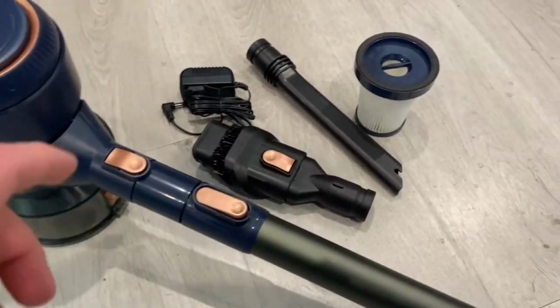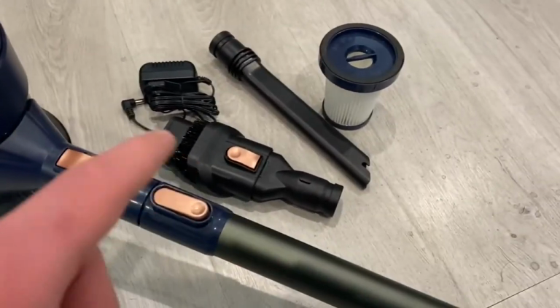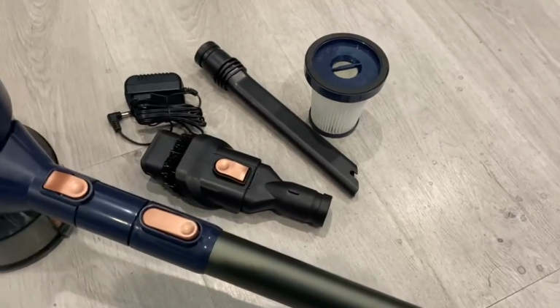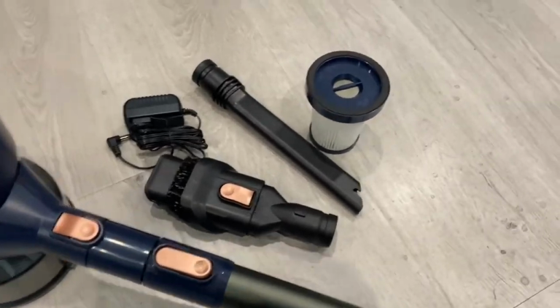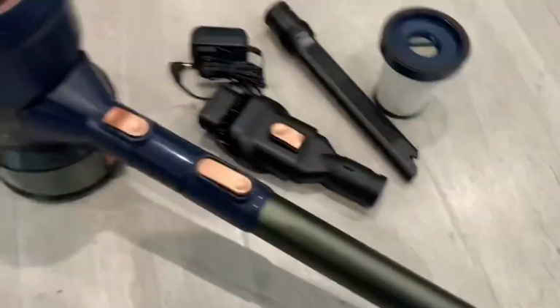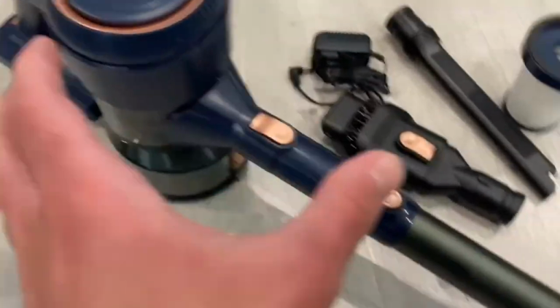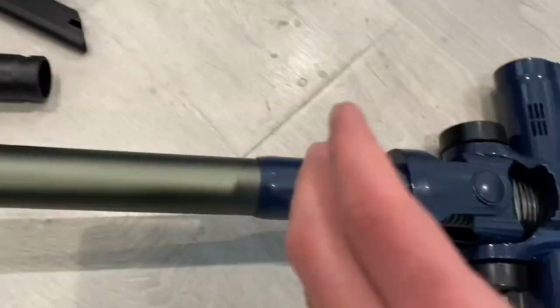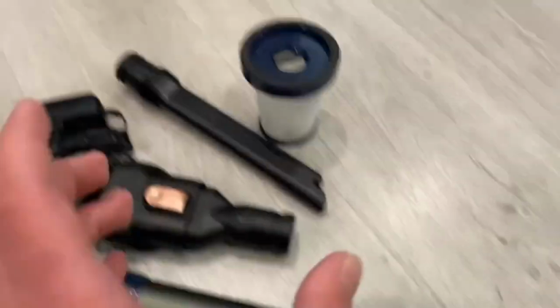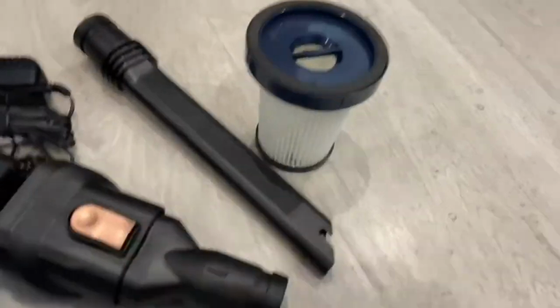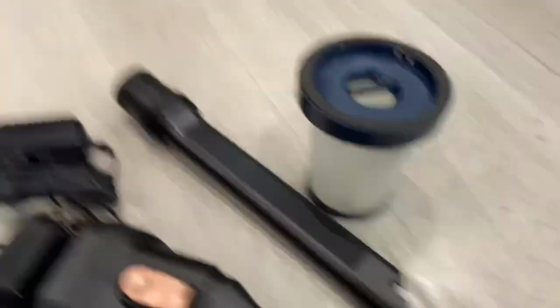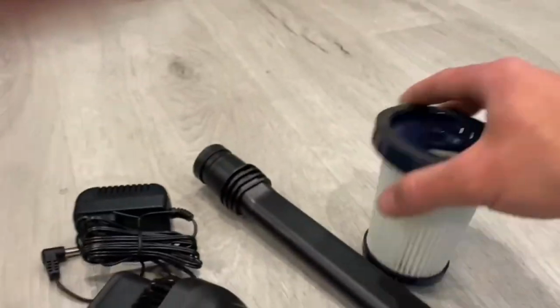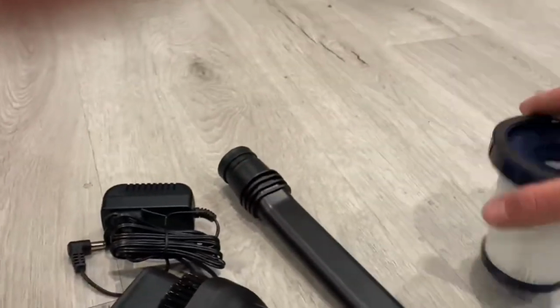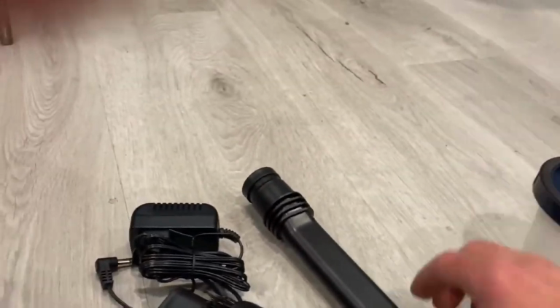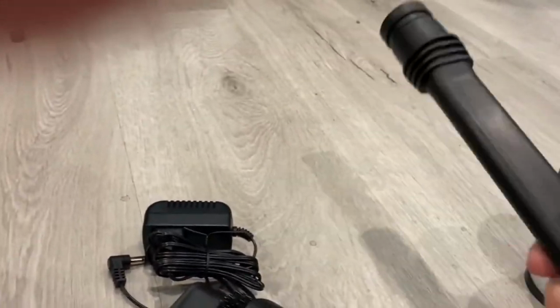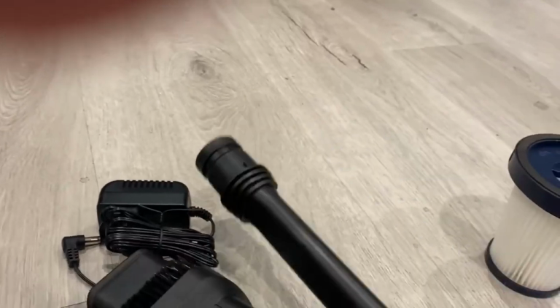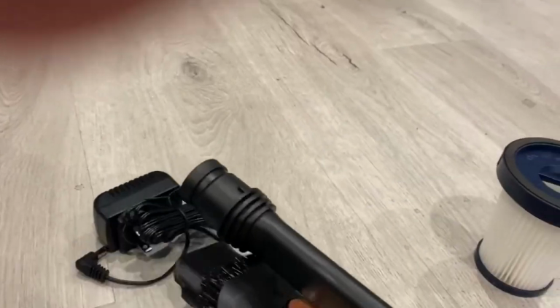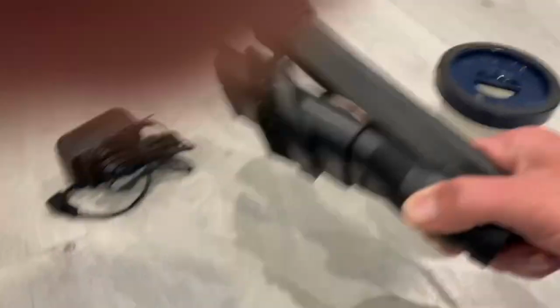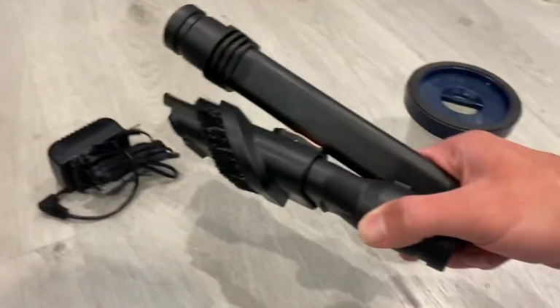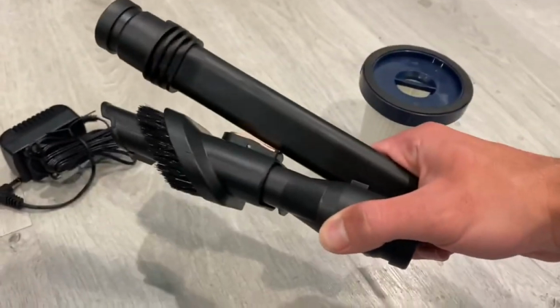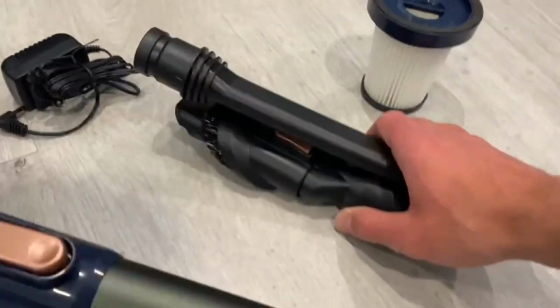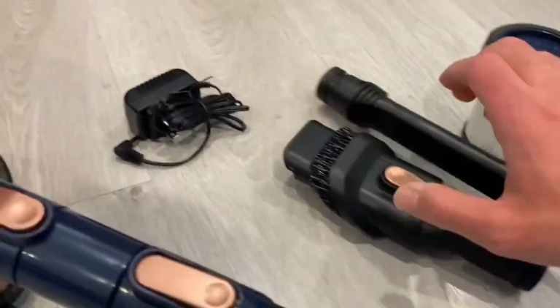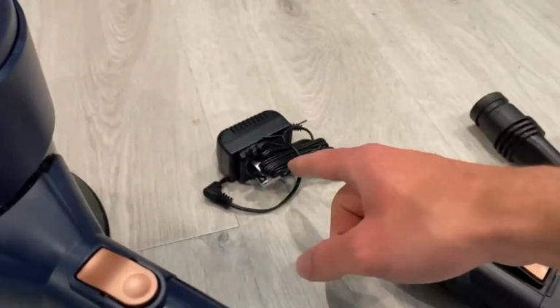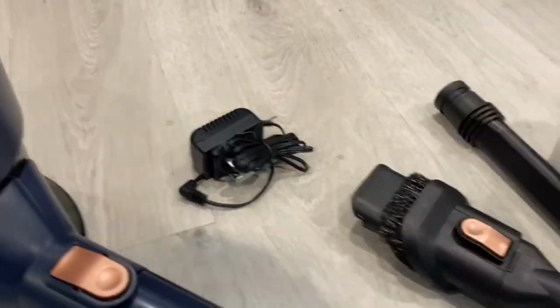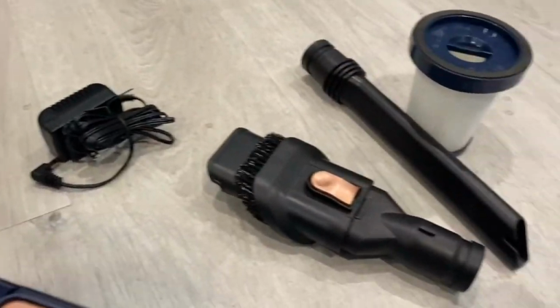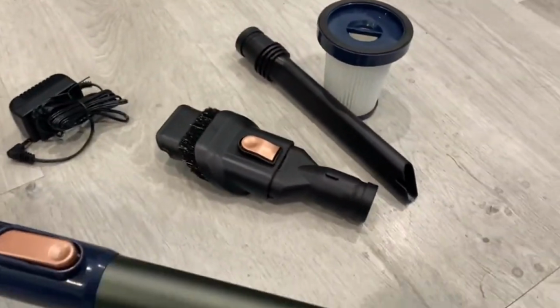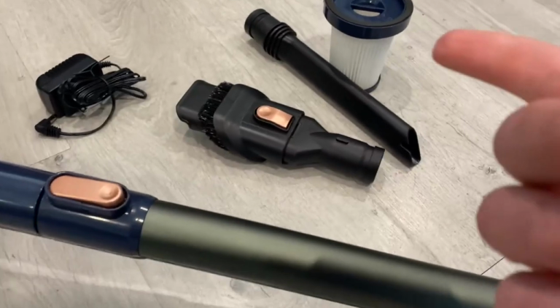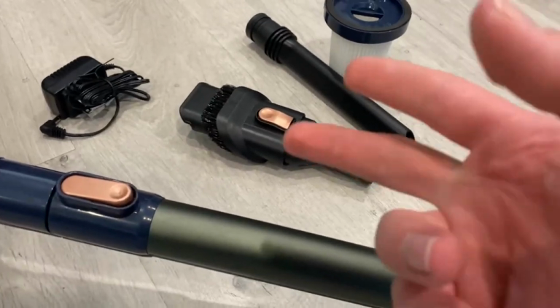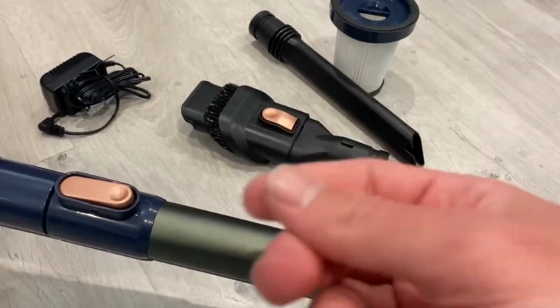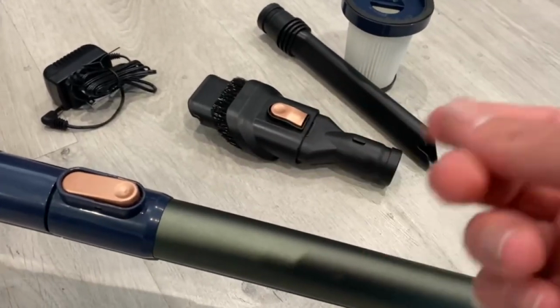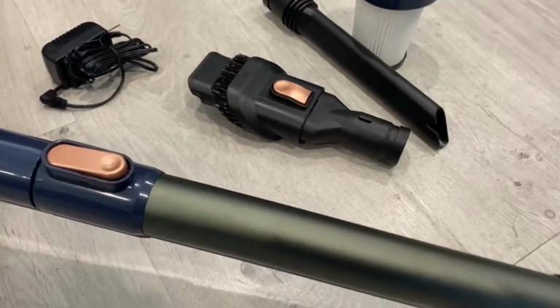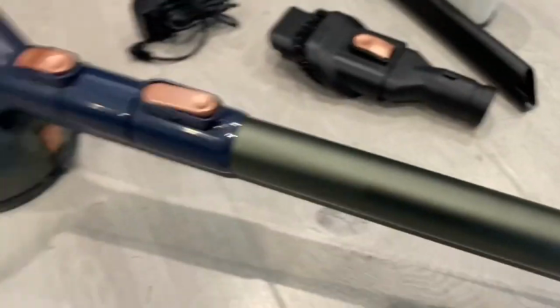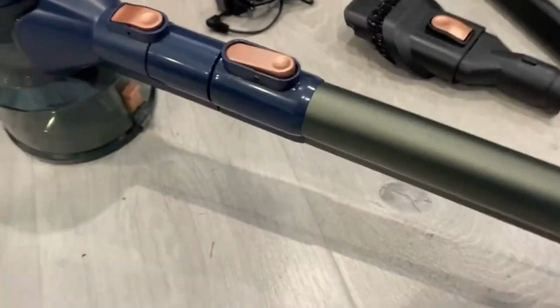As you can see, before we get to the actual vacuum, it comes with an extra filter, some other attachments as you can see right here, a charger, and it also comes with a mount and a little brush cleaner for the actual vacuum.